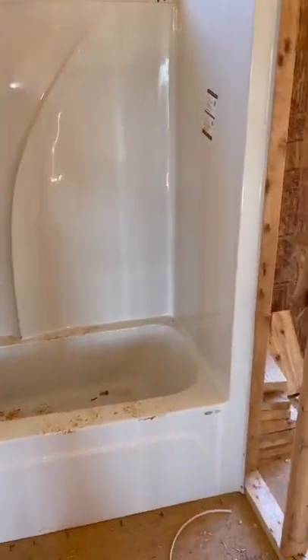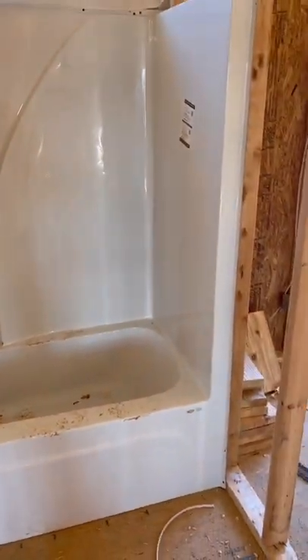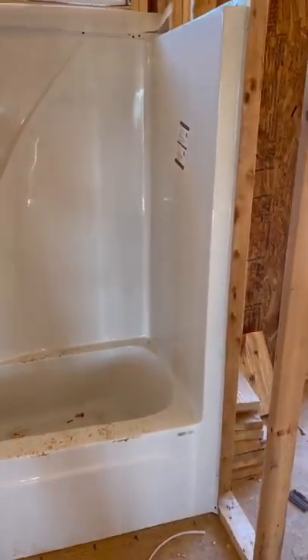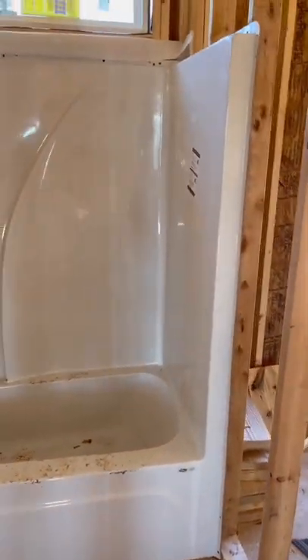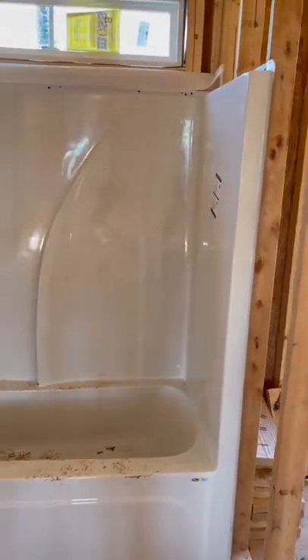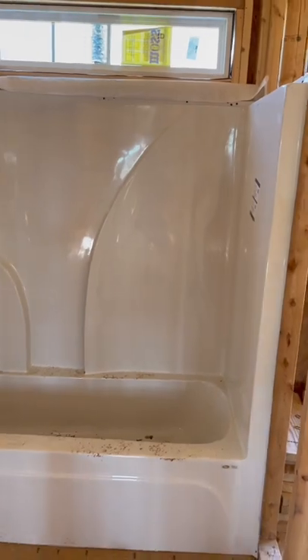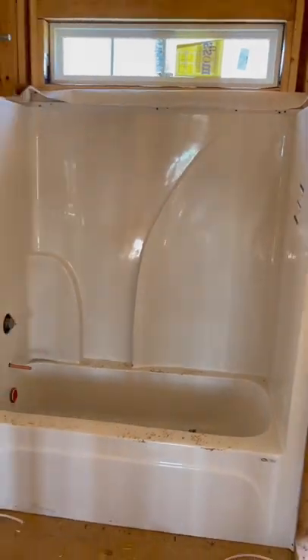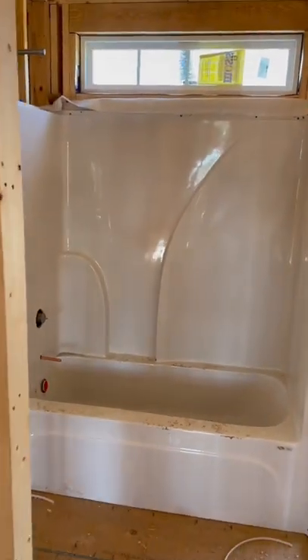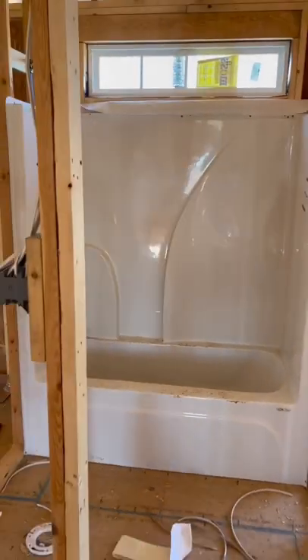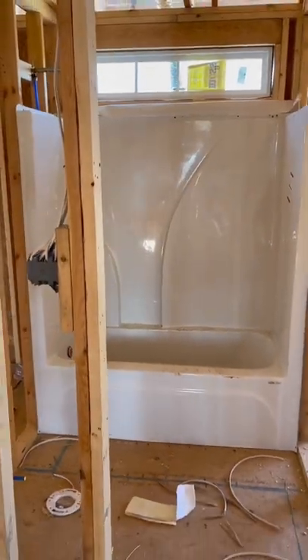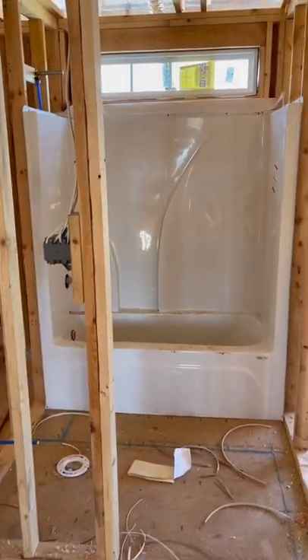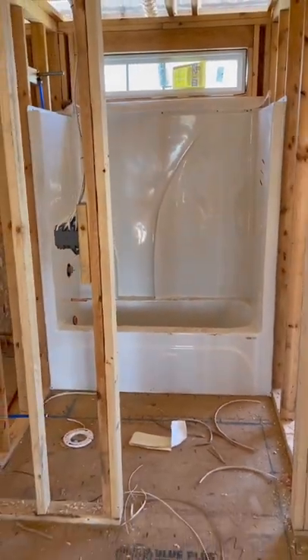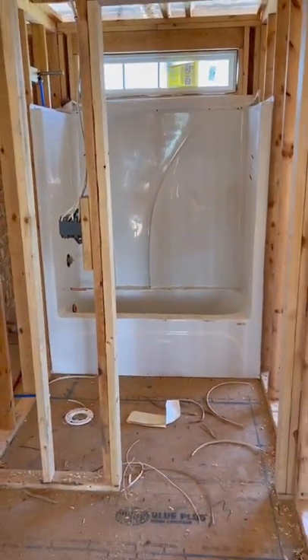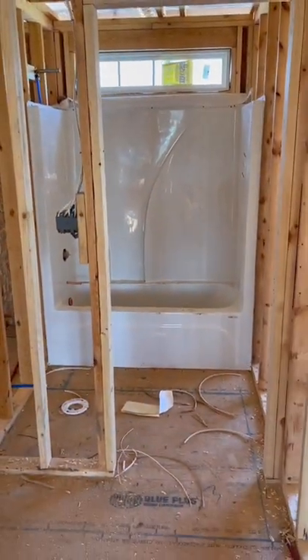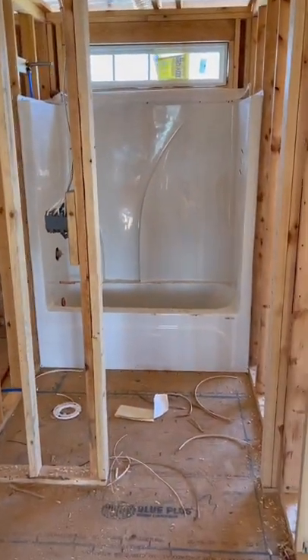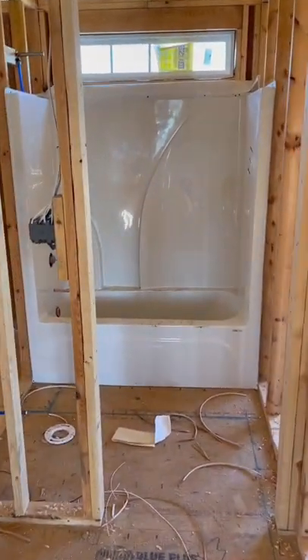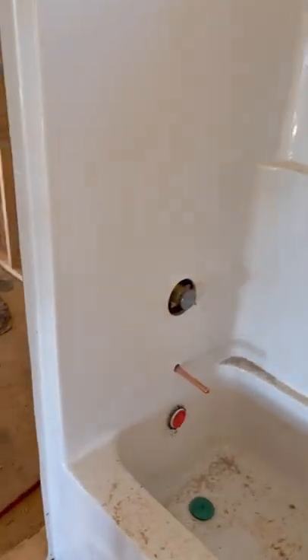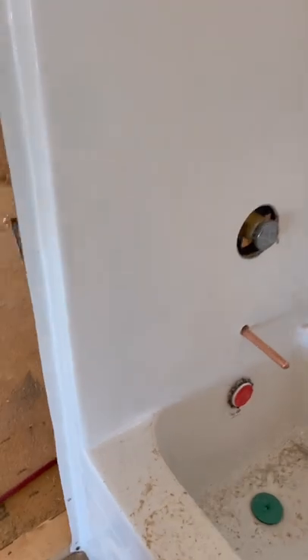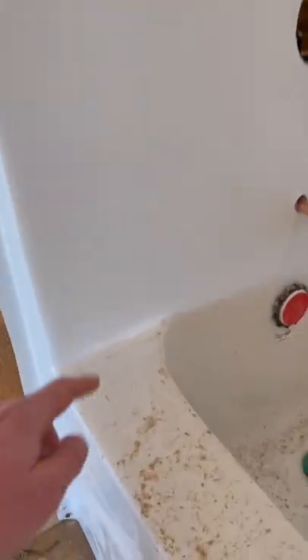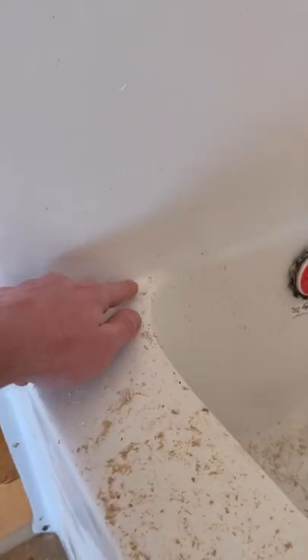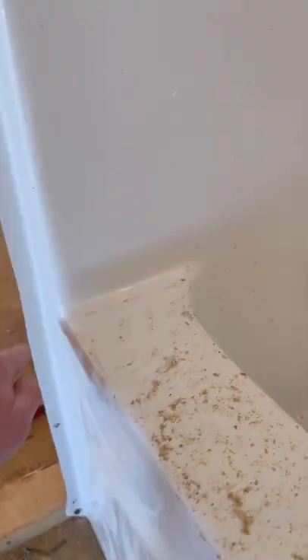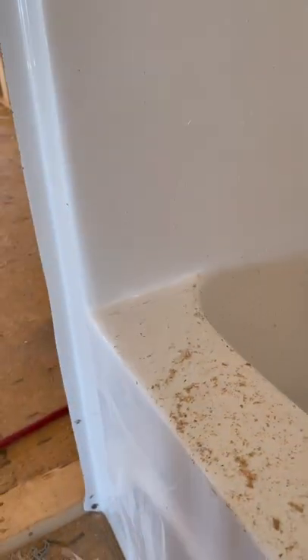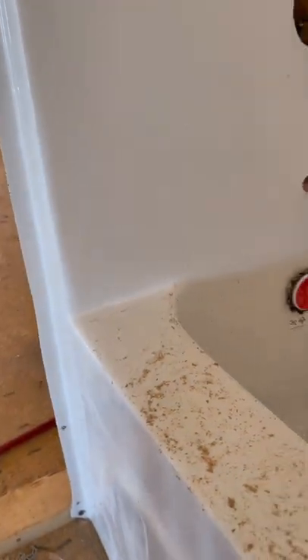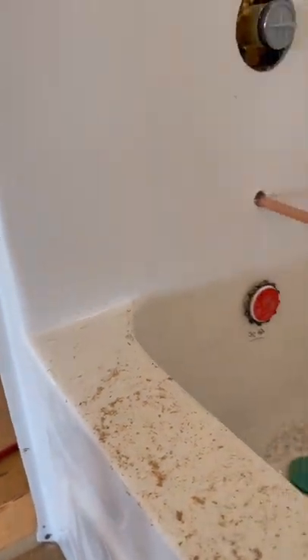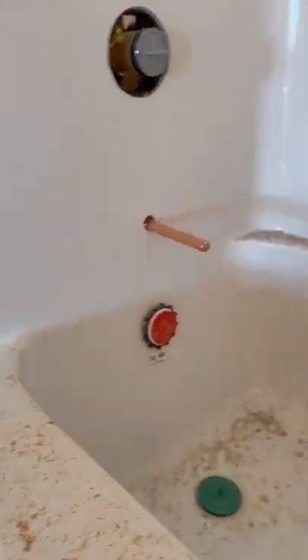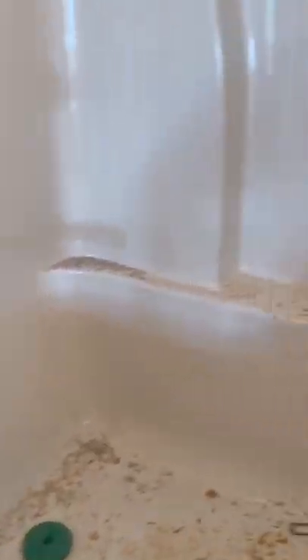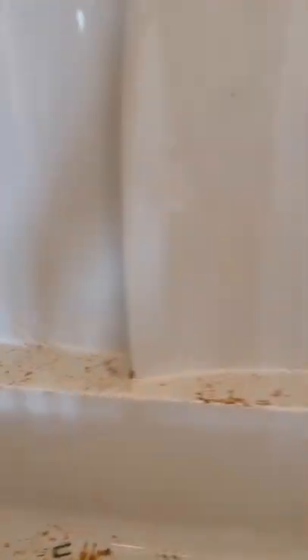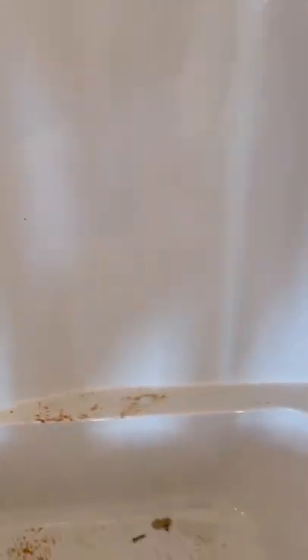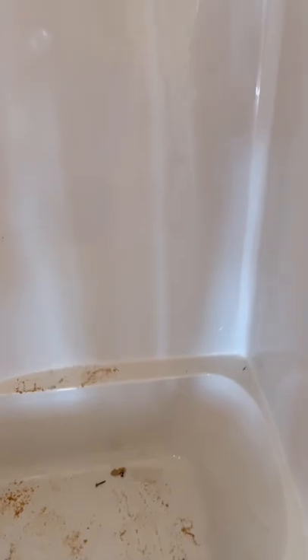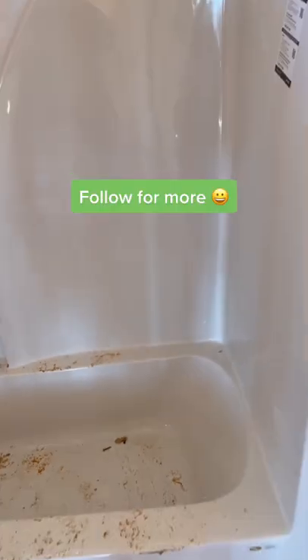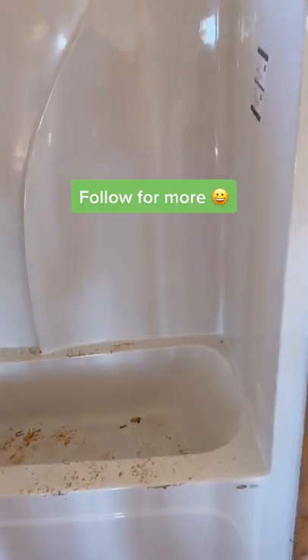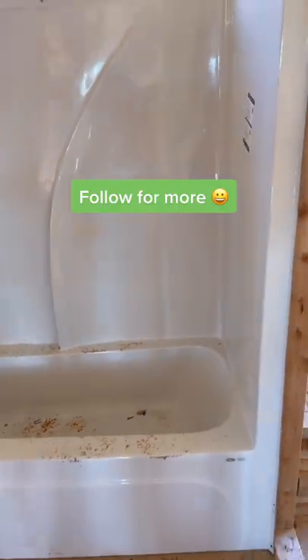With new construction, the beauty is that you can have it all in one piece, because you can essentially build the house around the tub. When there's a crack between those two pieces, mold and stuff can get all up in there — so it's just nicer to have that one-piece shower tub combo.